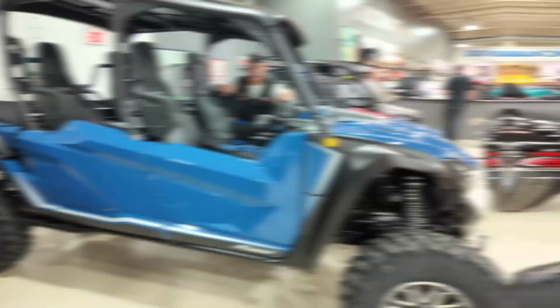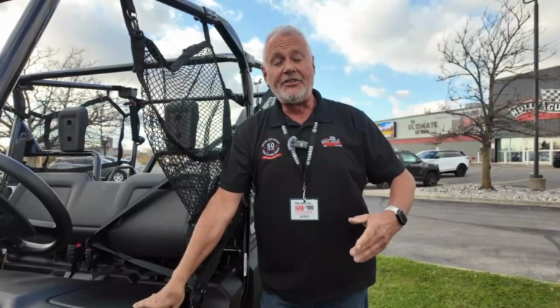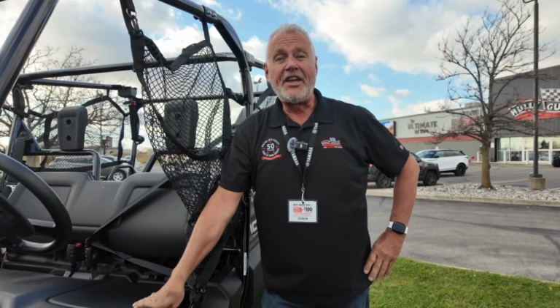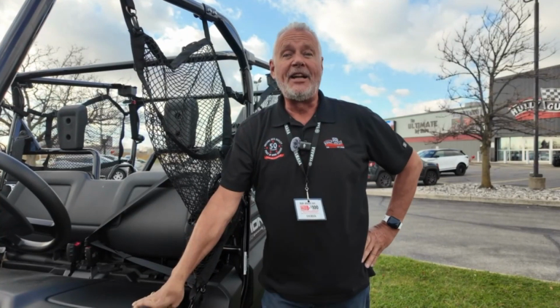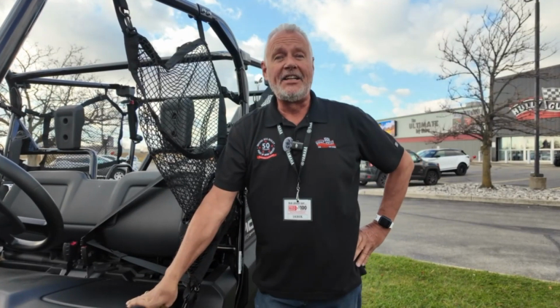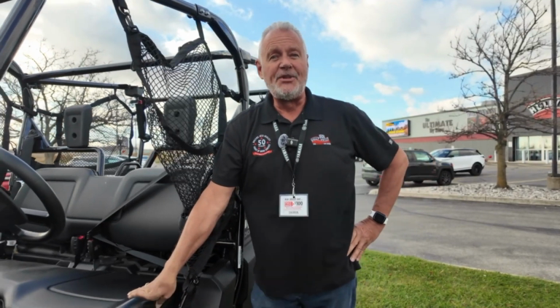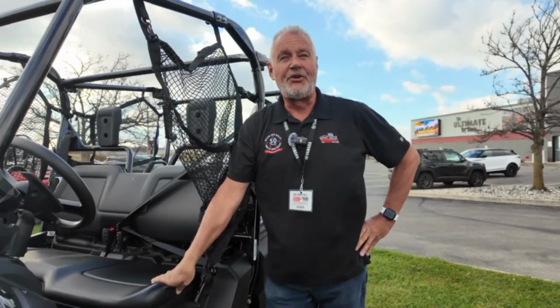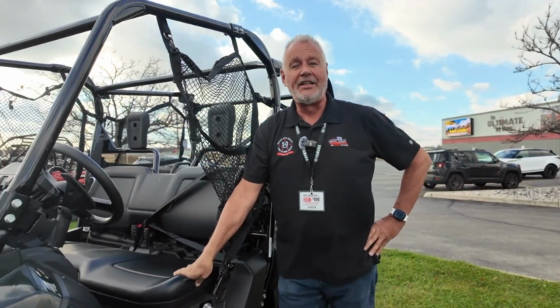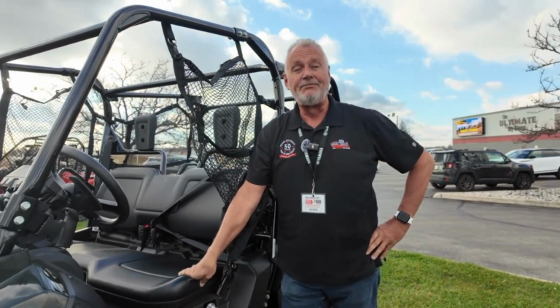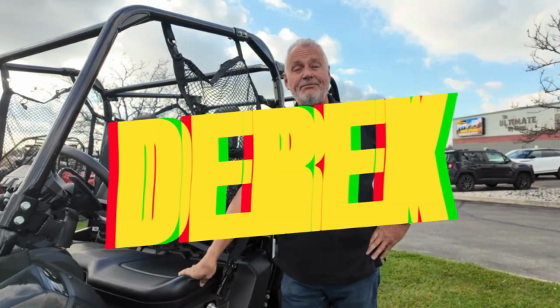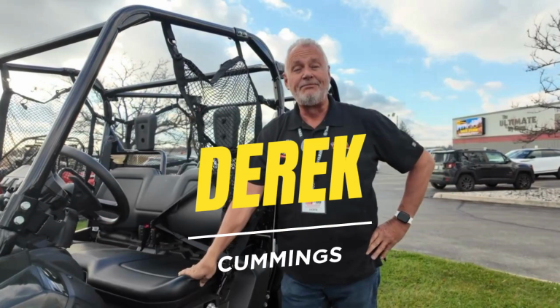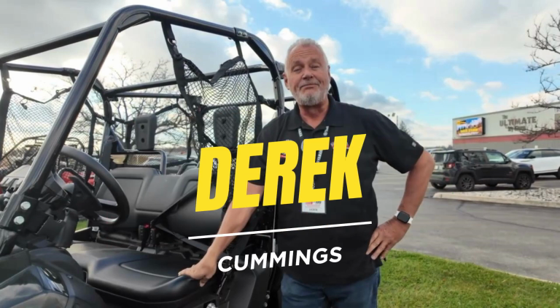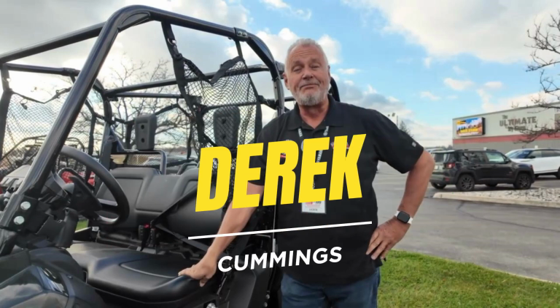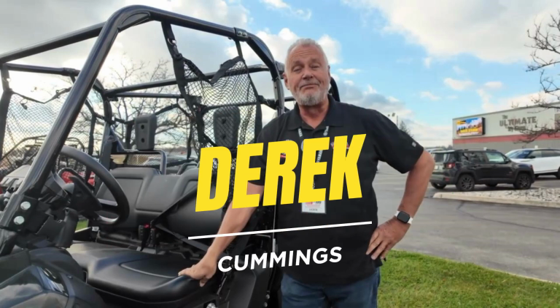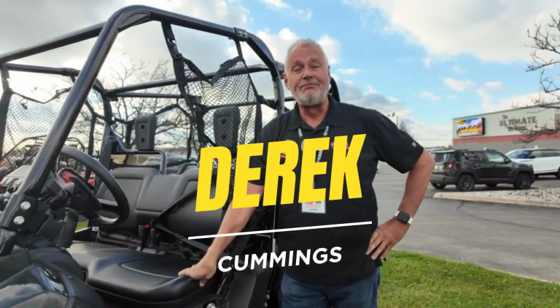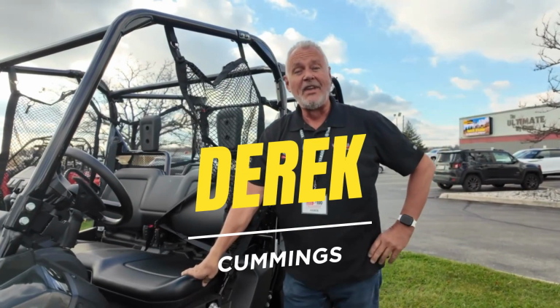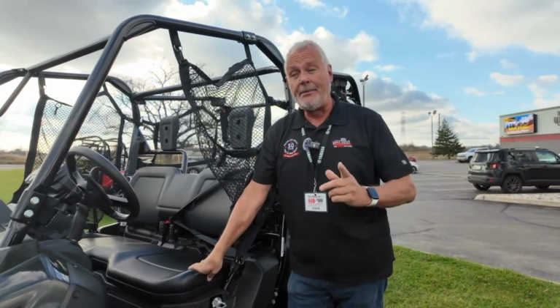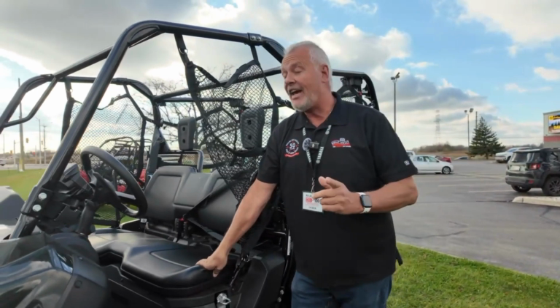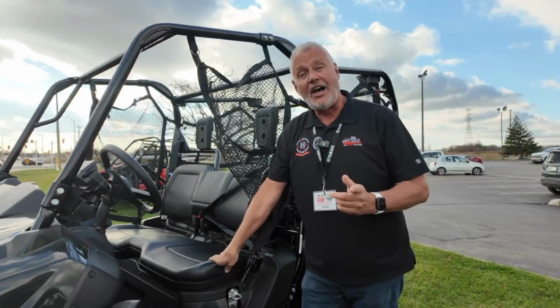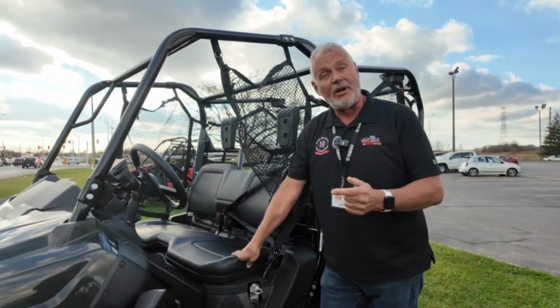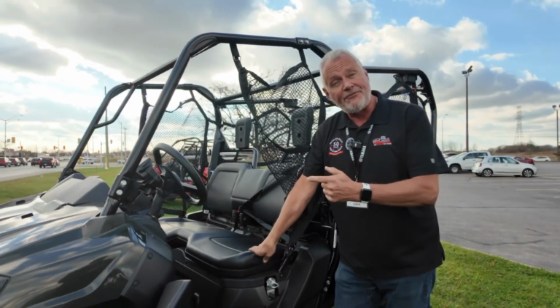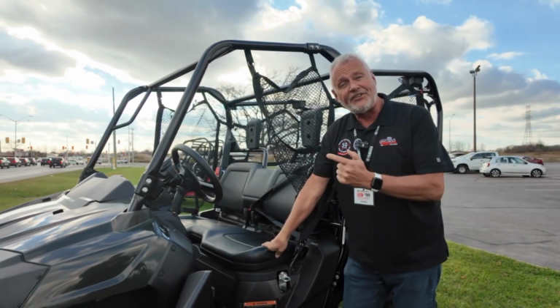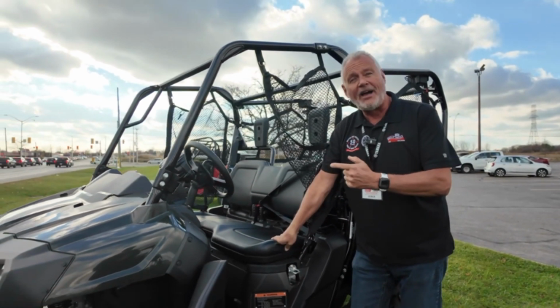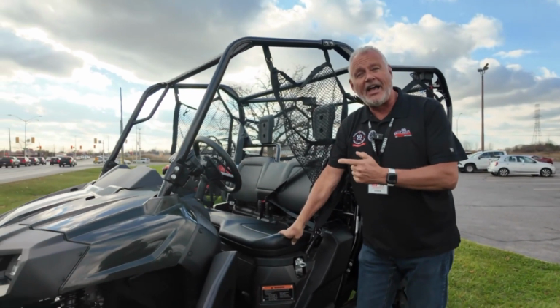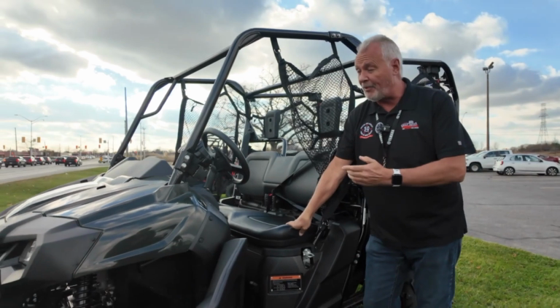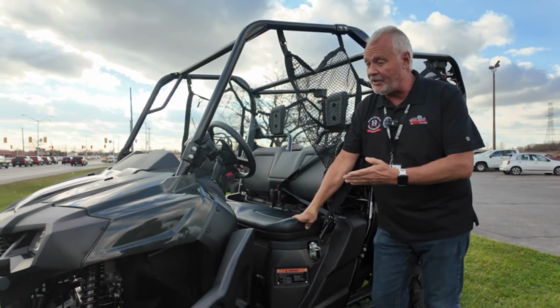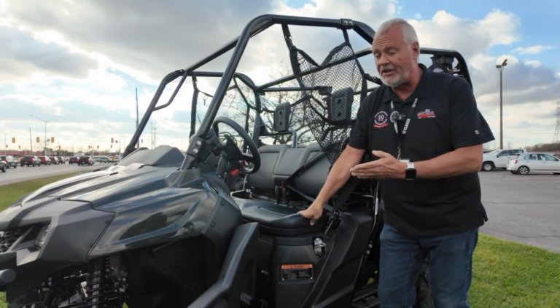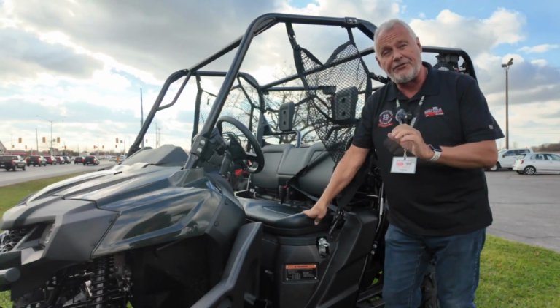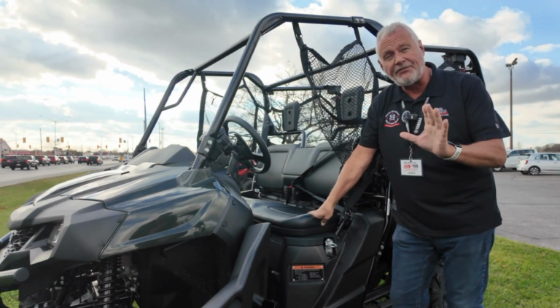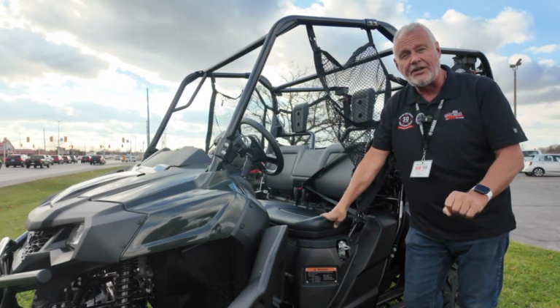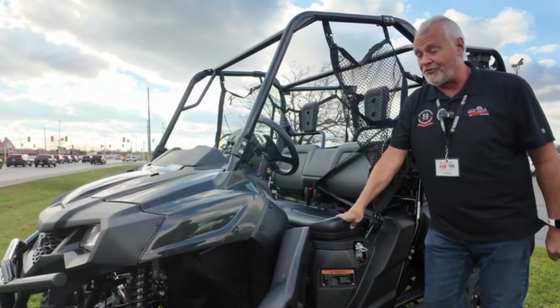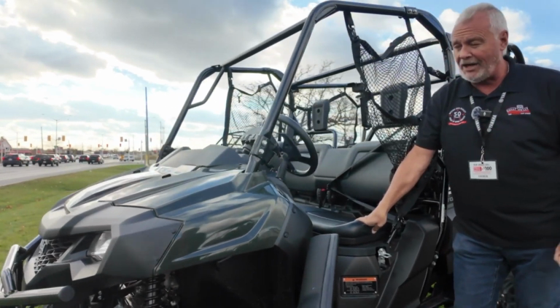Hey everybody, it's Derek here from Hully Gully, the ultimate toy store in London. I'm here today to talk to you about one of my favorite side-by-sides — it's the Pioneer 700 5-seater from Honda.